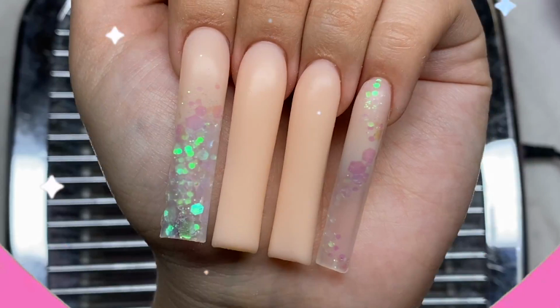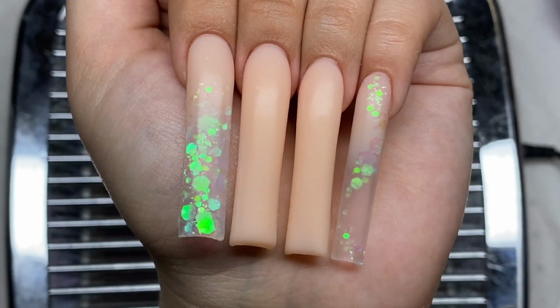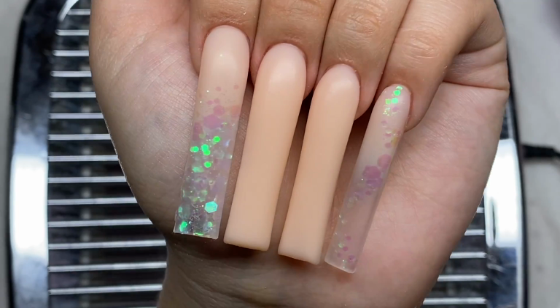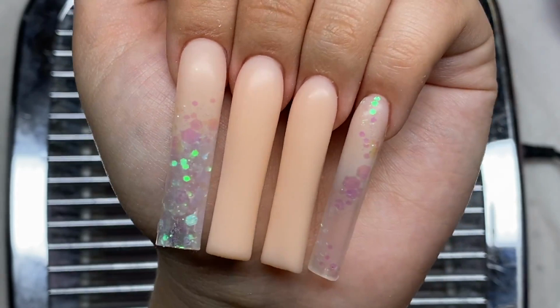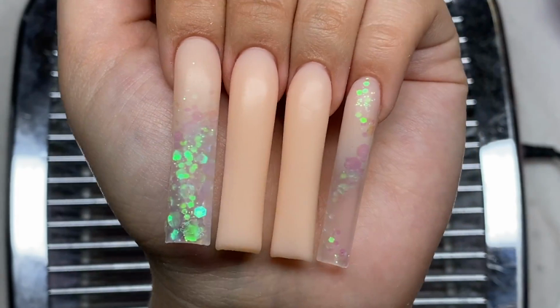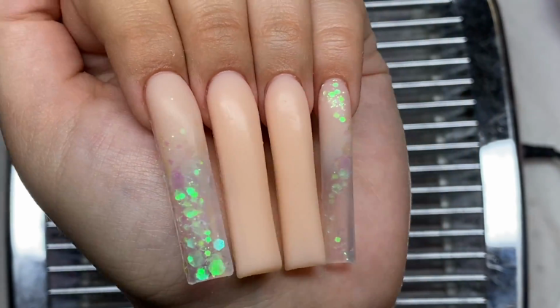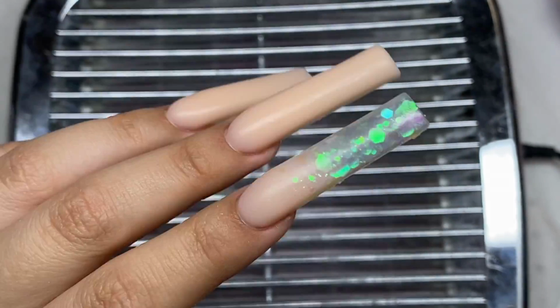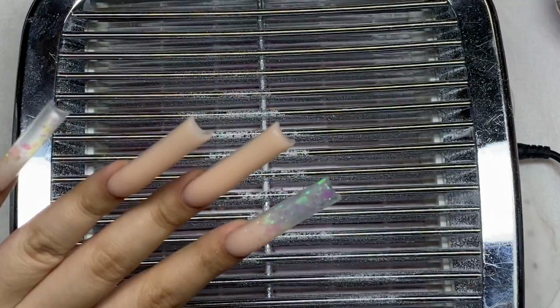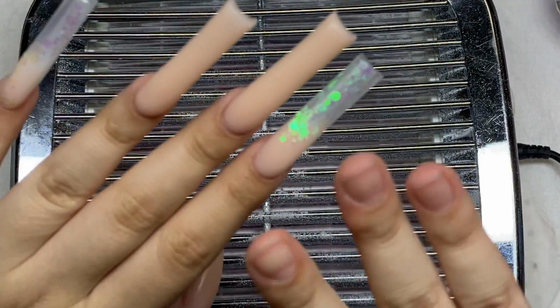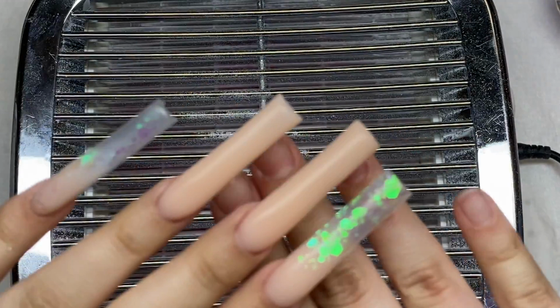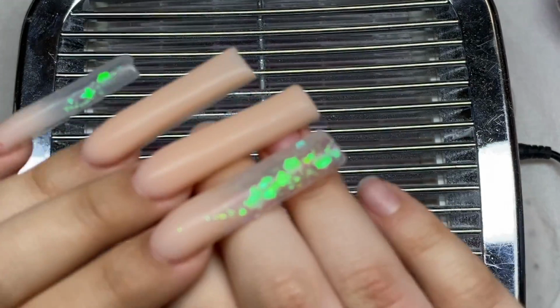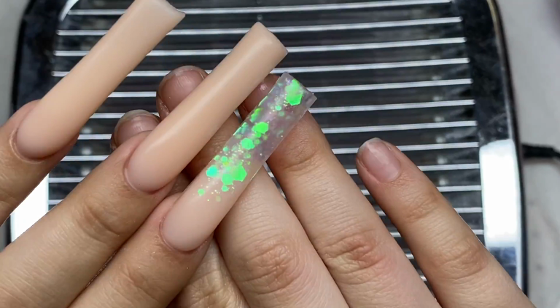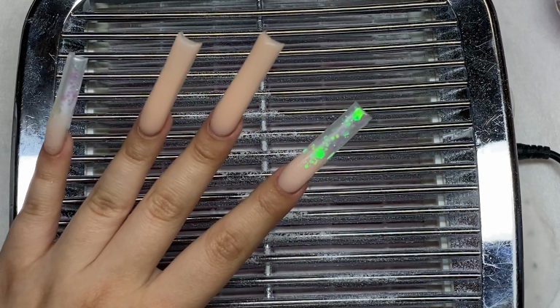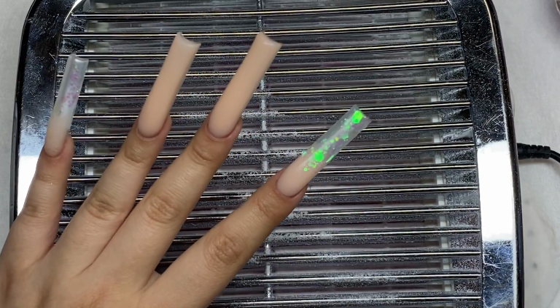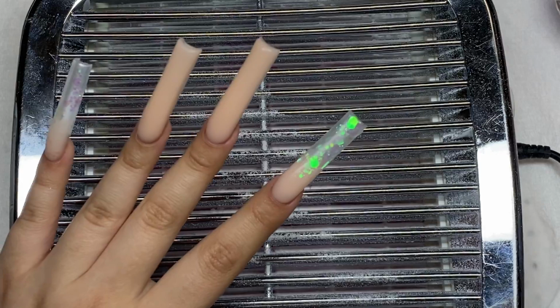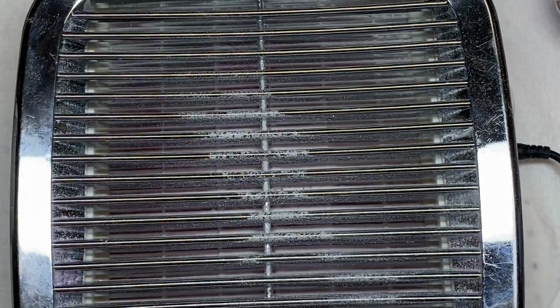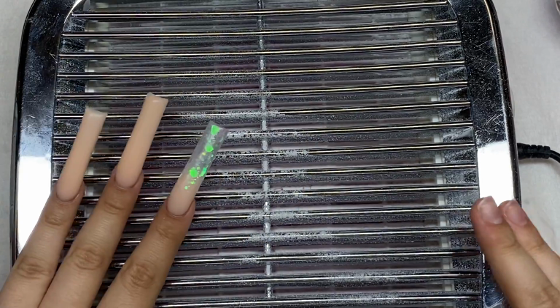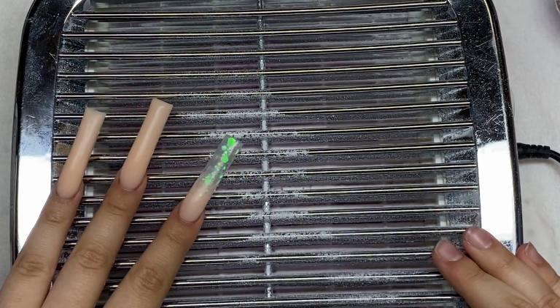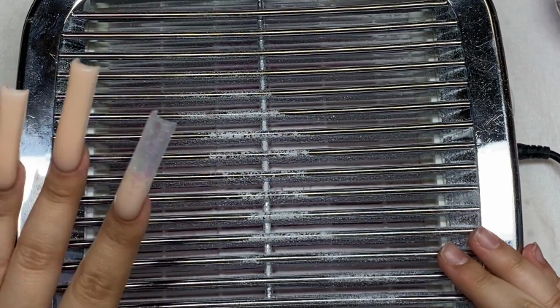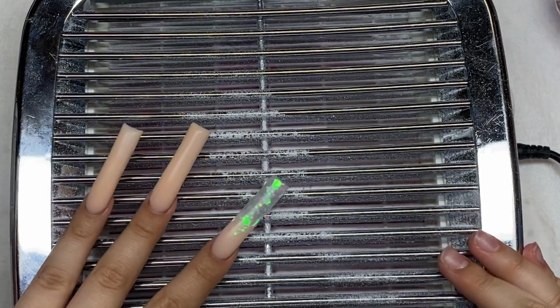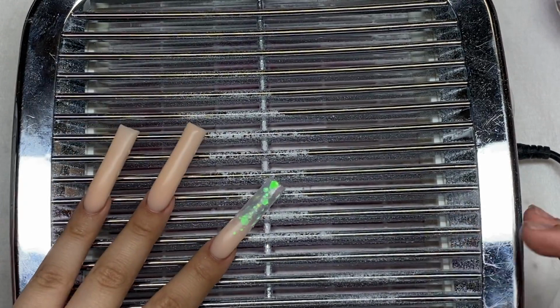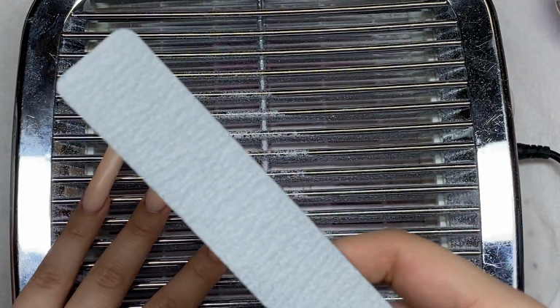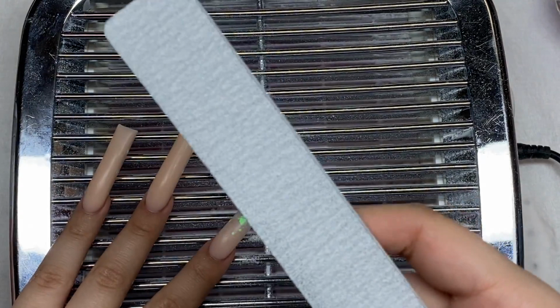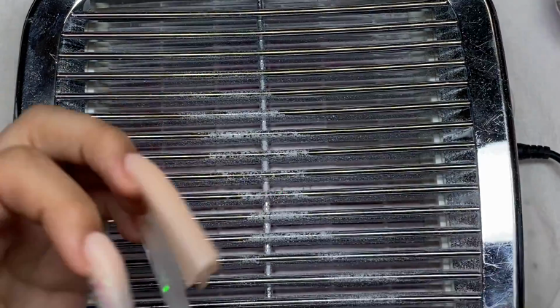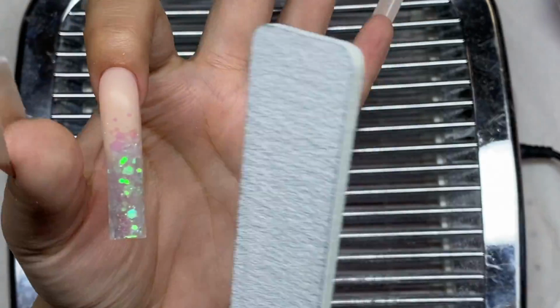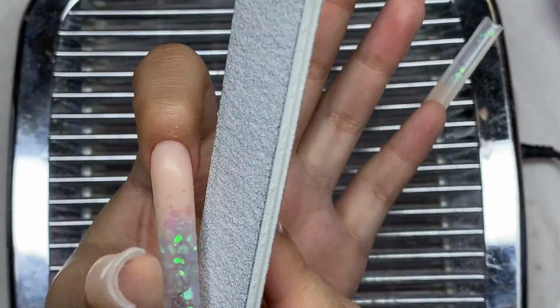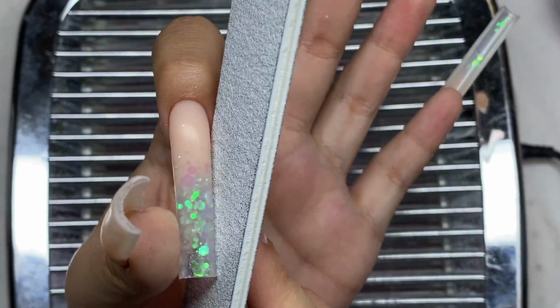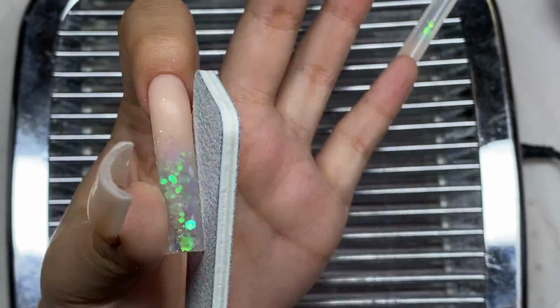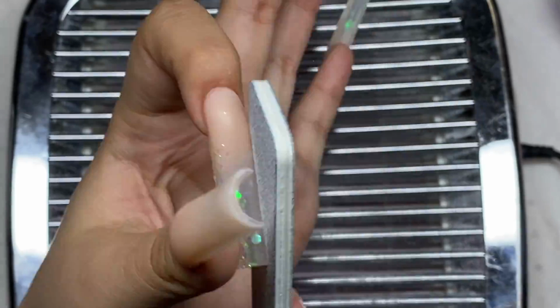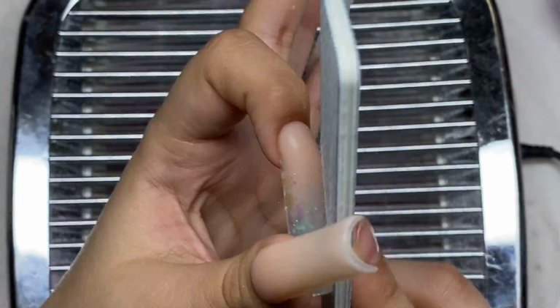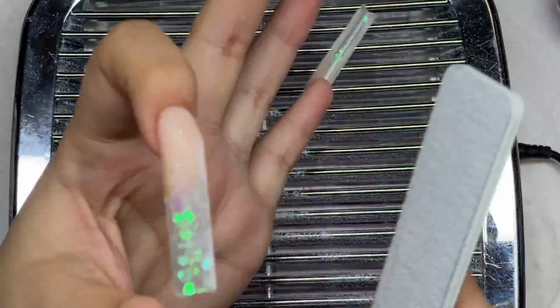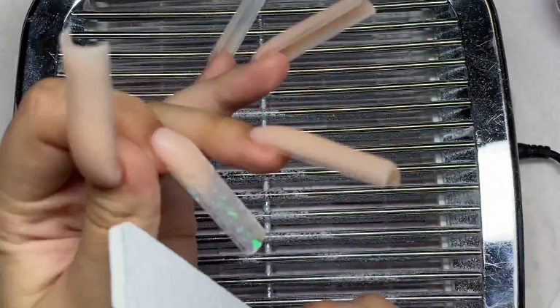Here's how the nails are looking after all the poly gel is on — I really love the glitters in this. Now I'm going to go ahead and reshape these nails using my McCart e-file and a hand file.